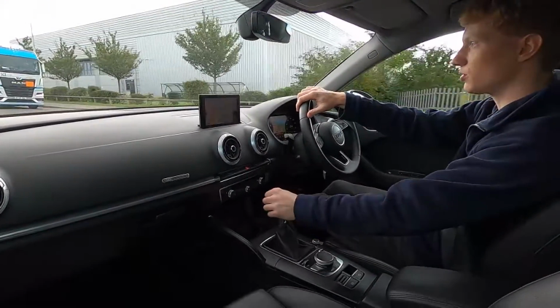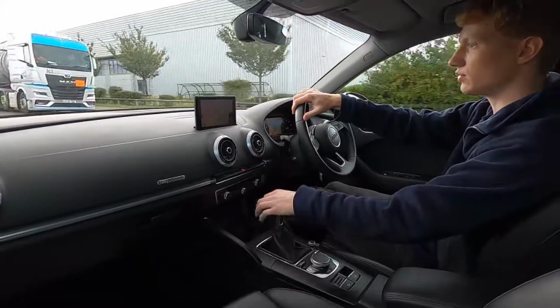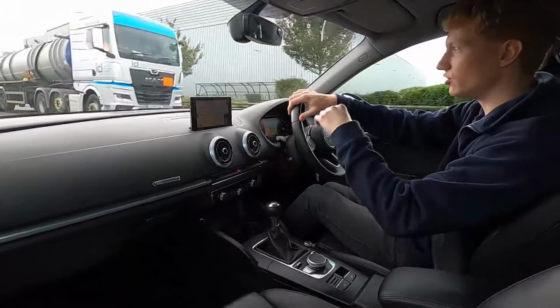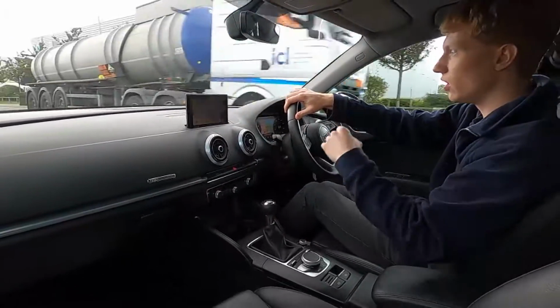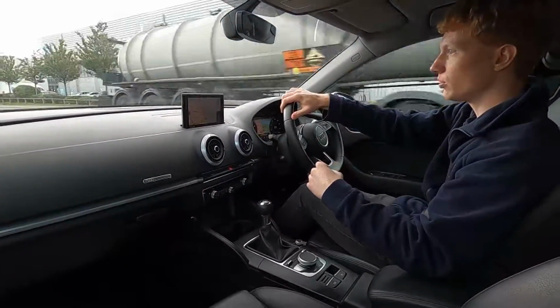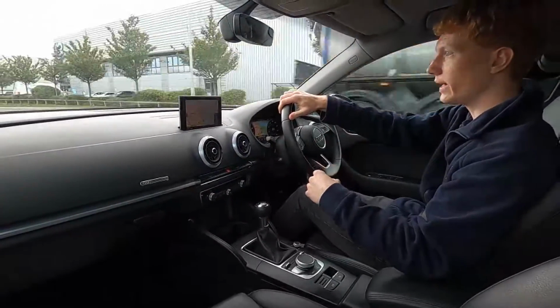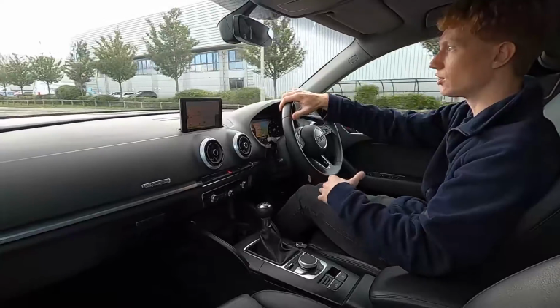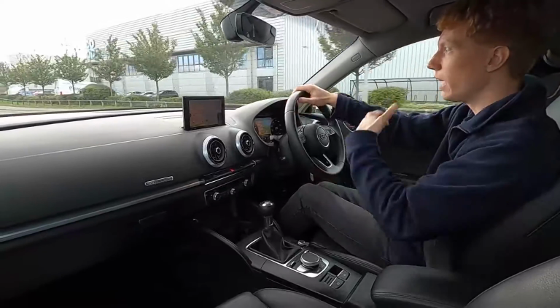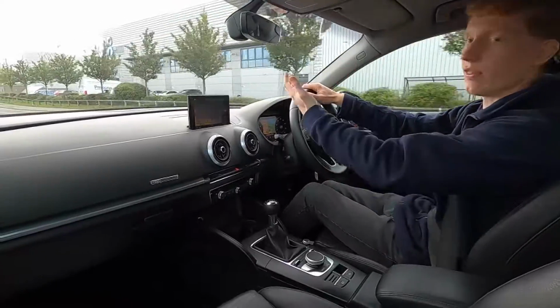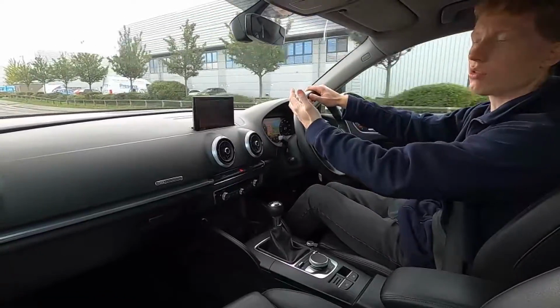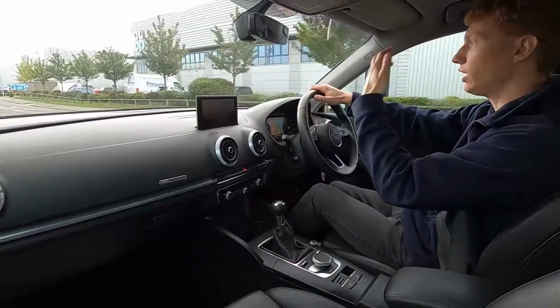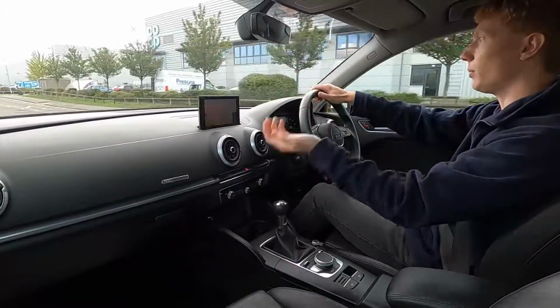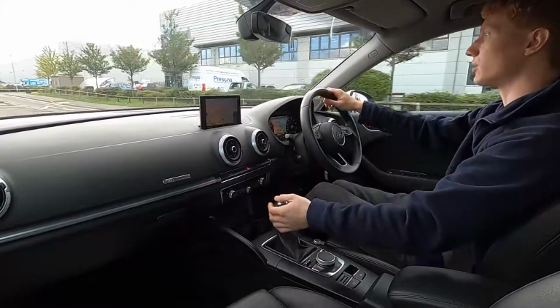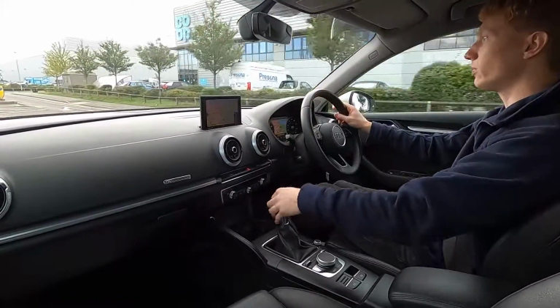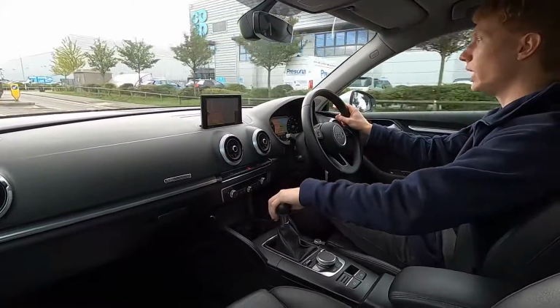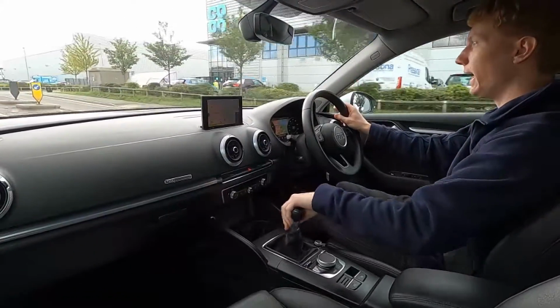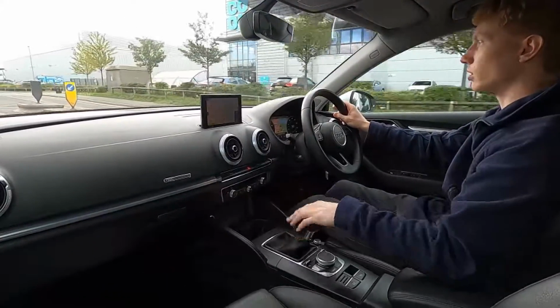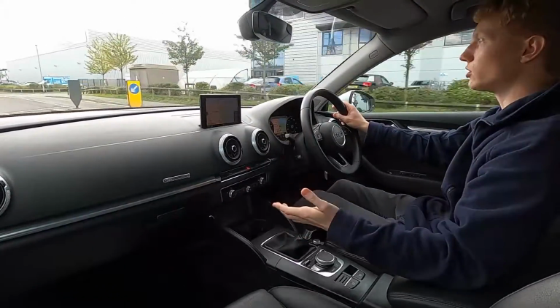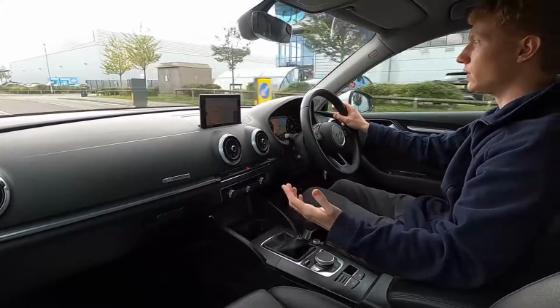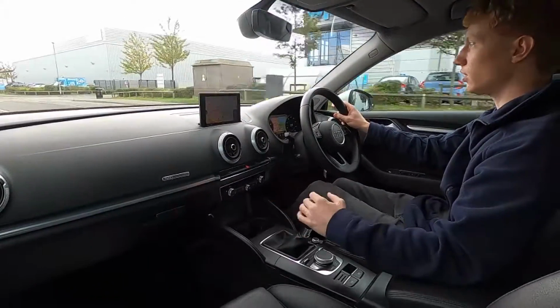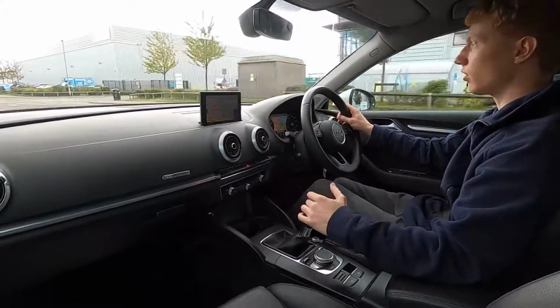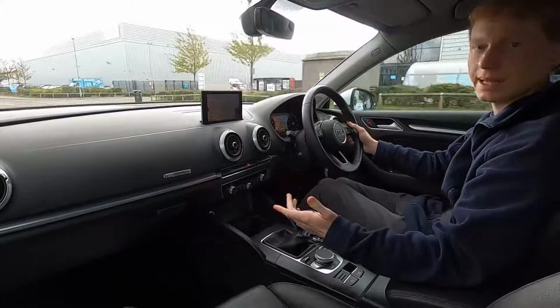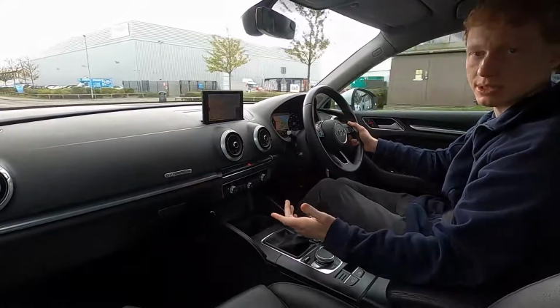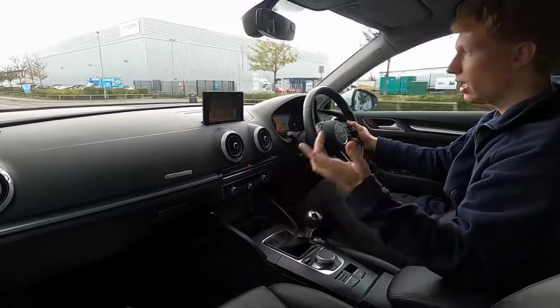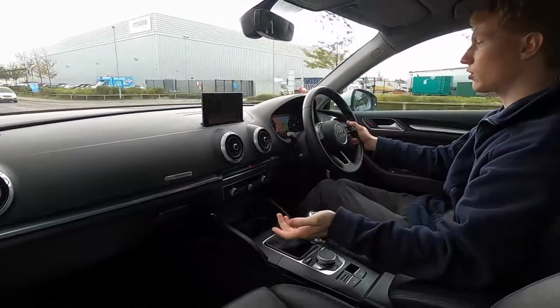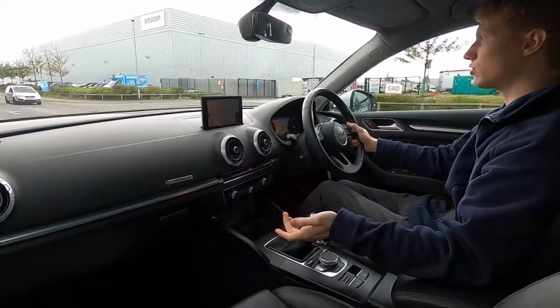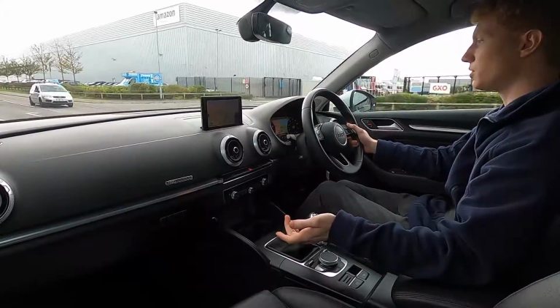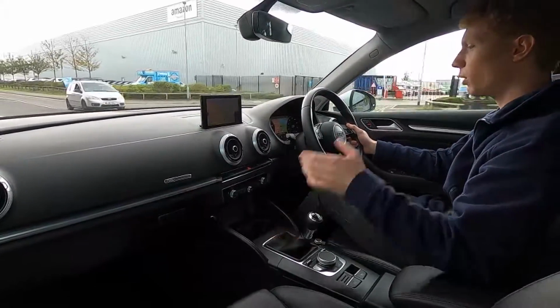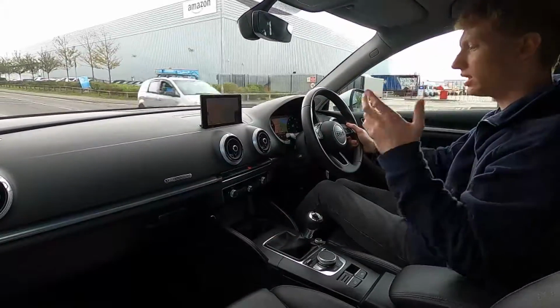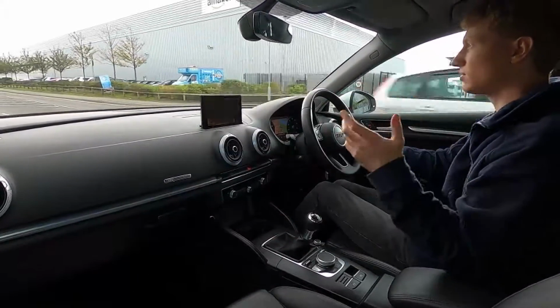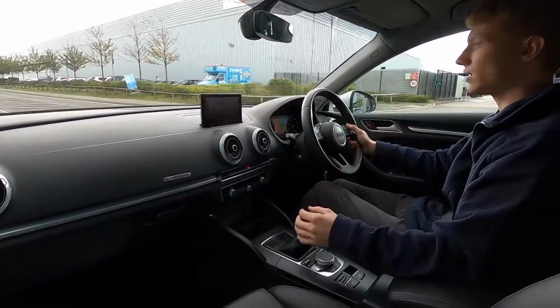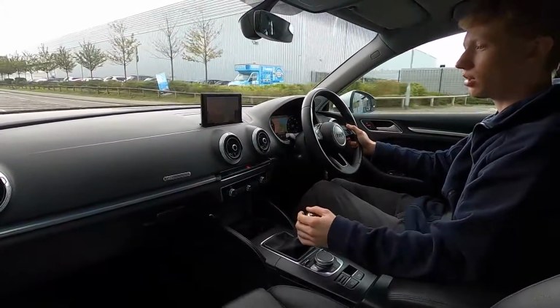For driving around town, this car's got eco stop-start, which means the engine will shut down so in the long run it will help you save fuel. On the motorway, this car's got a speed limiter and cruise control as well. It really is such a lovely car to drive.